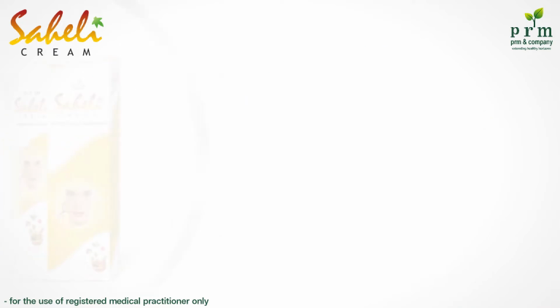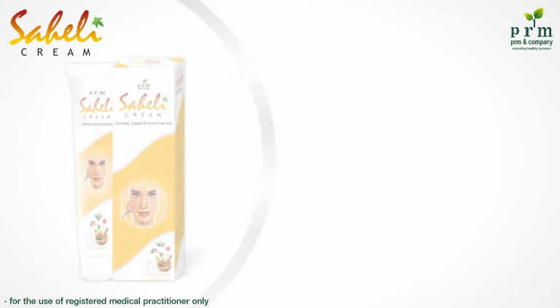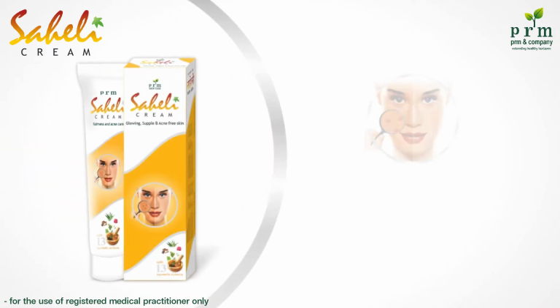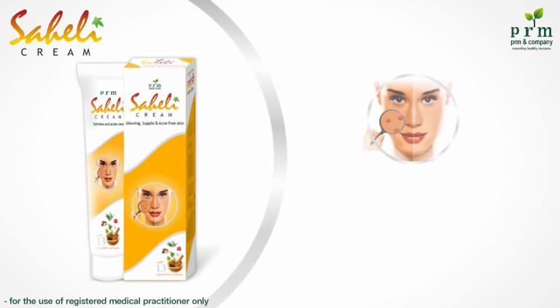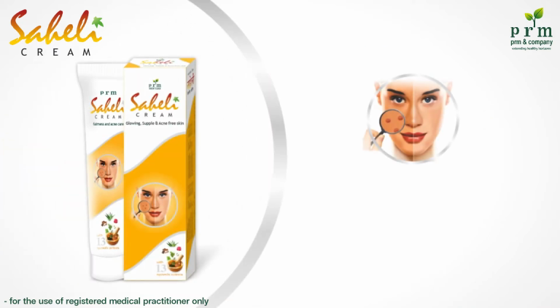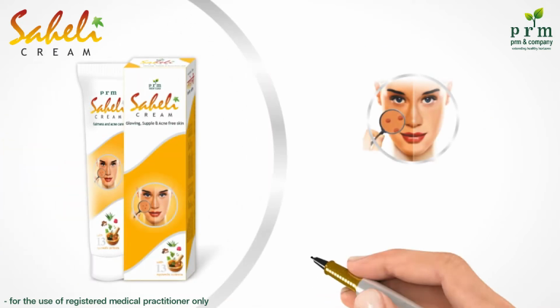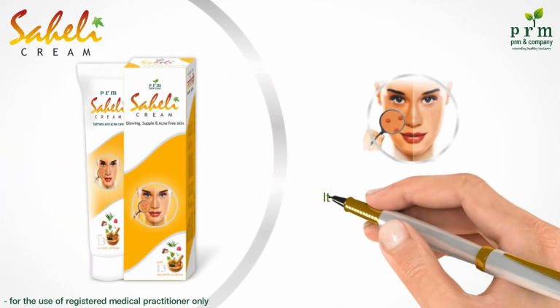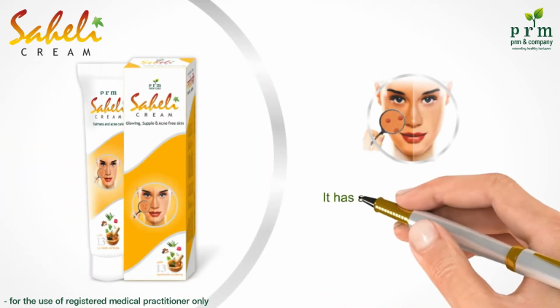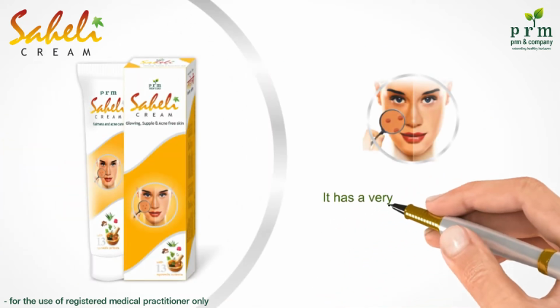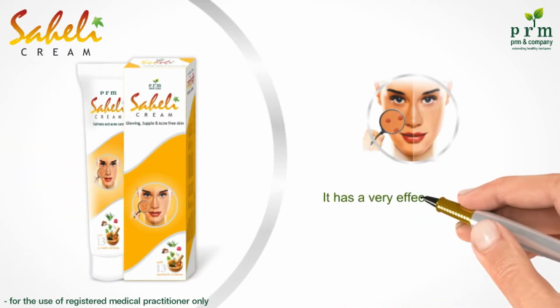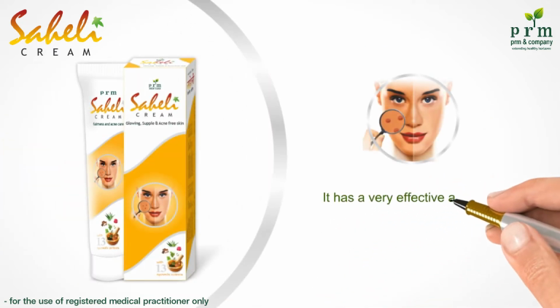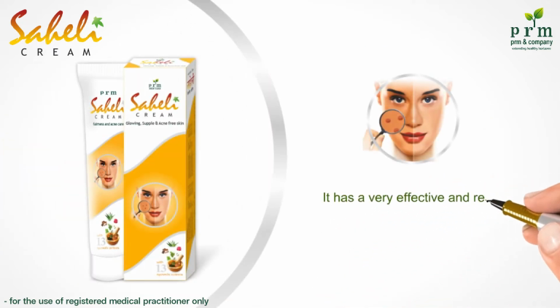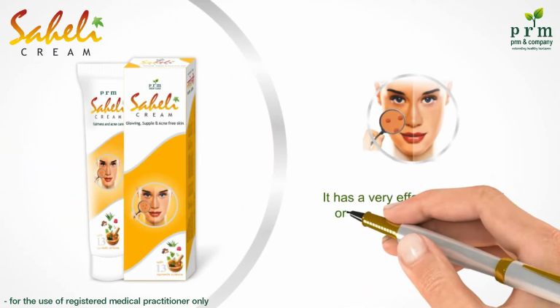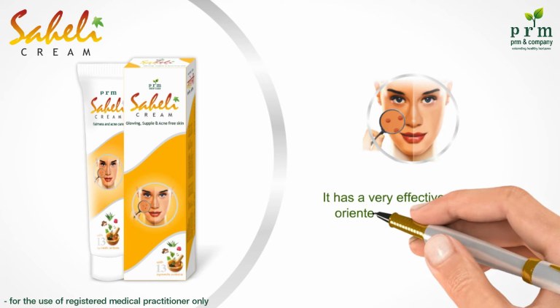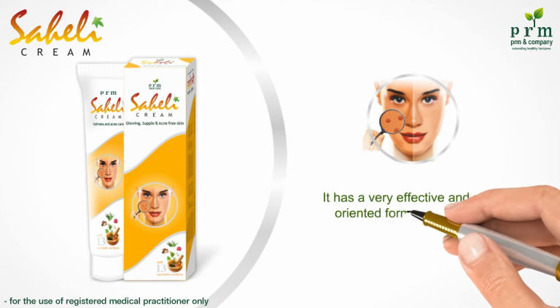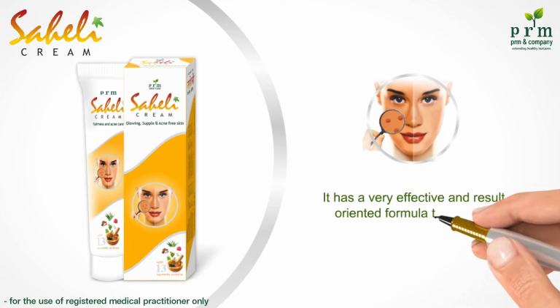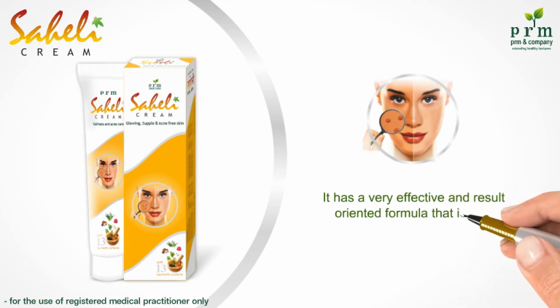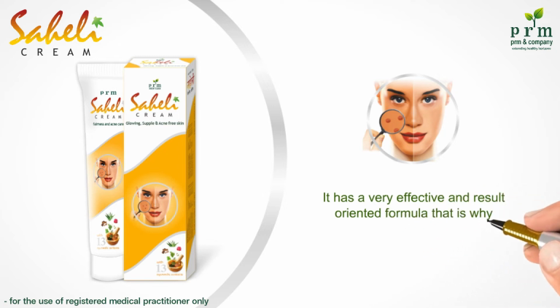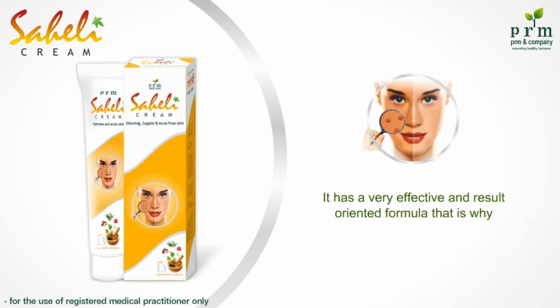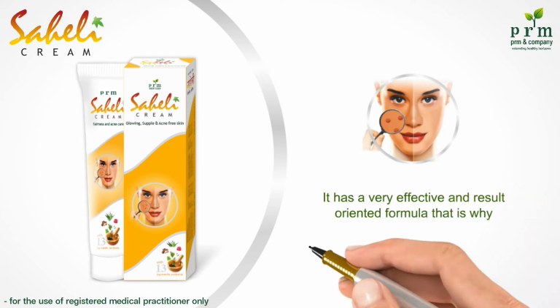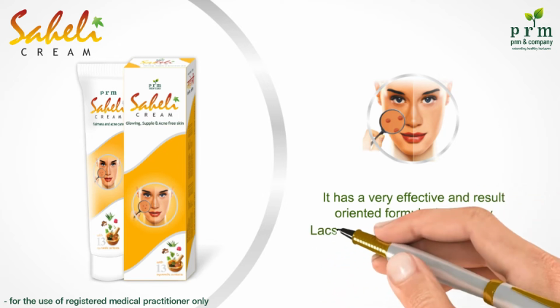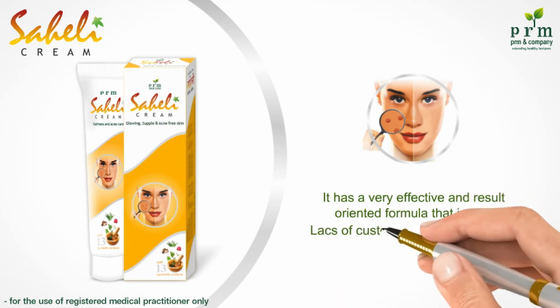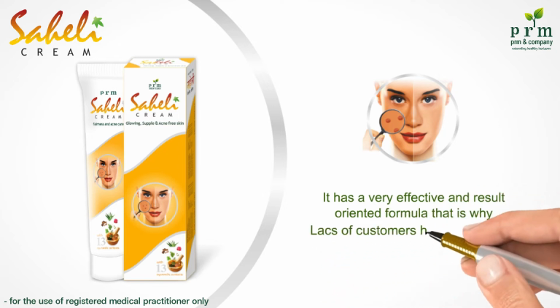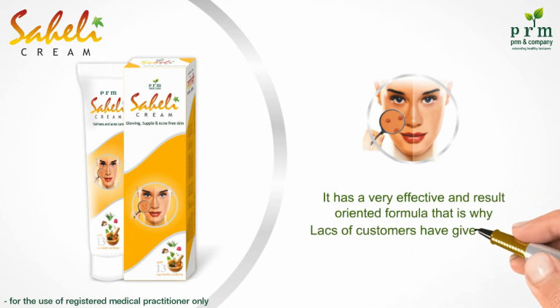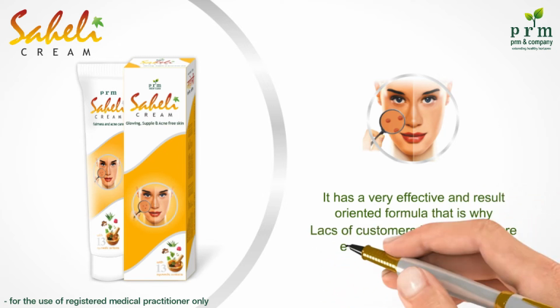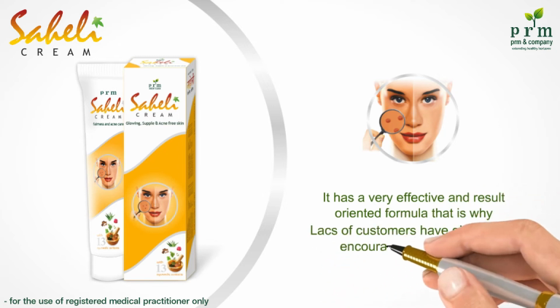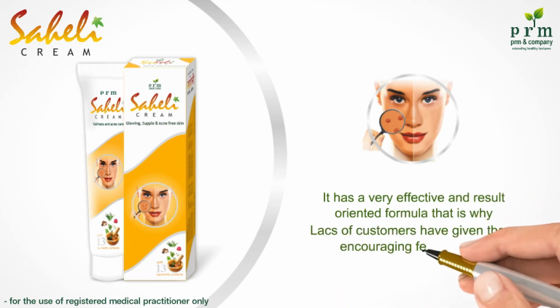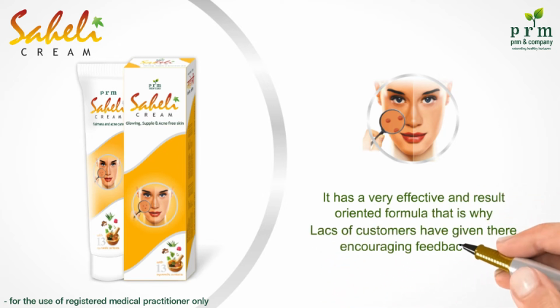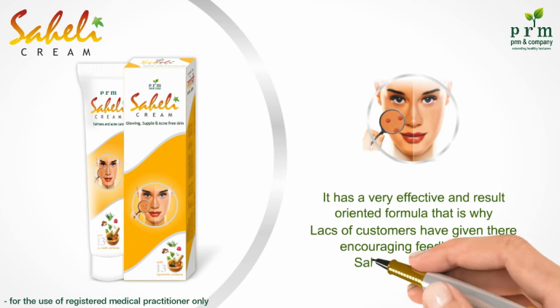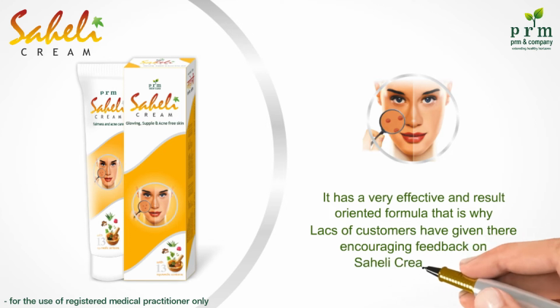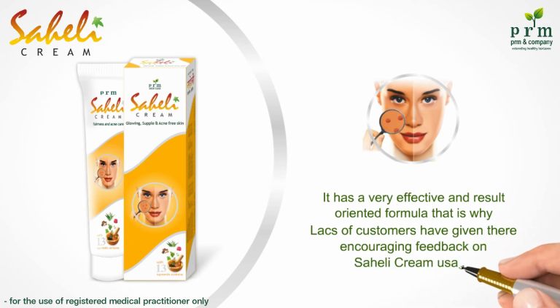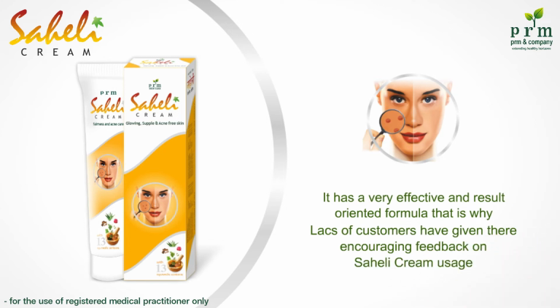It has a very effective and result-oriented formula, that is why lots of customers have given their encouraging feedback on Sayali cream's usage.